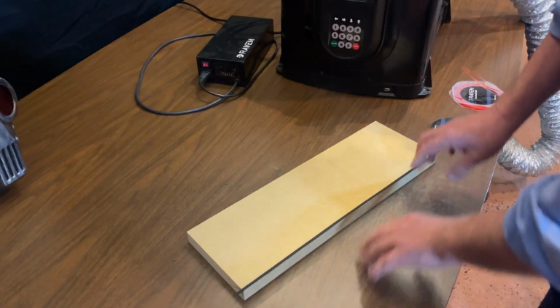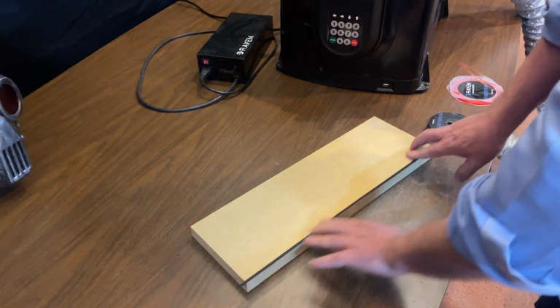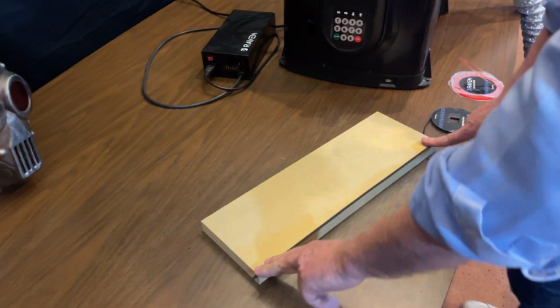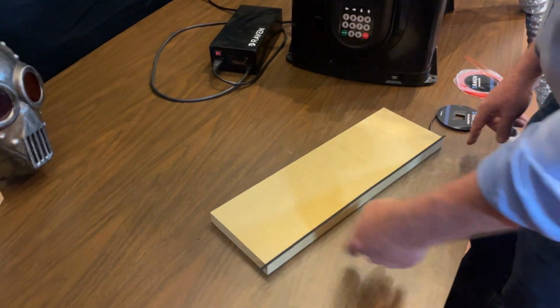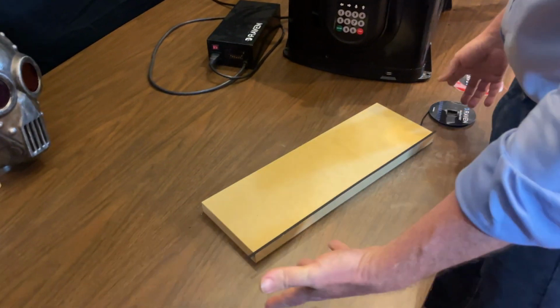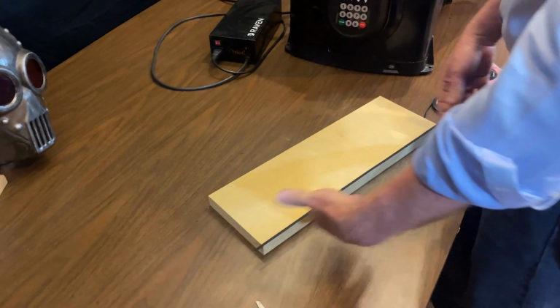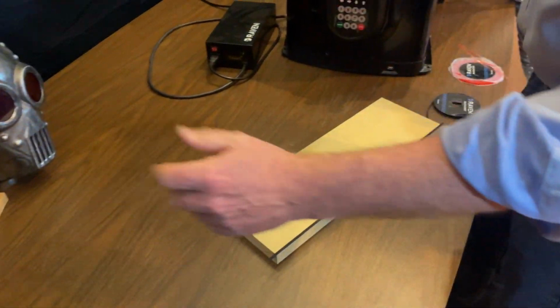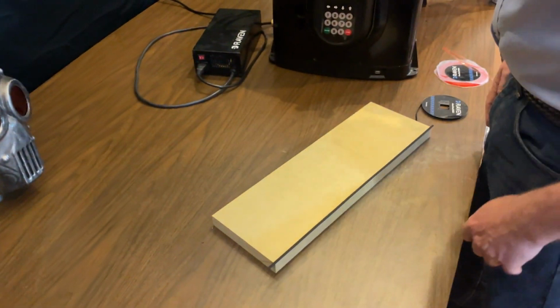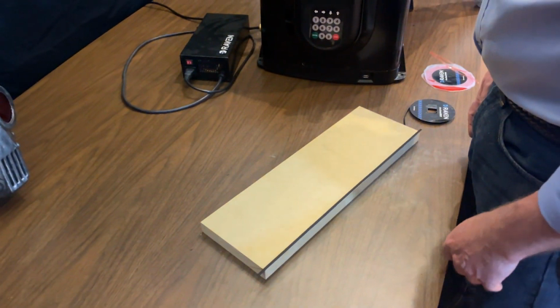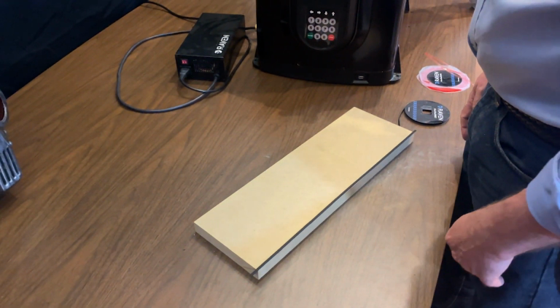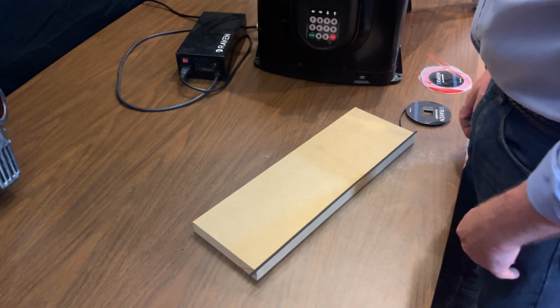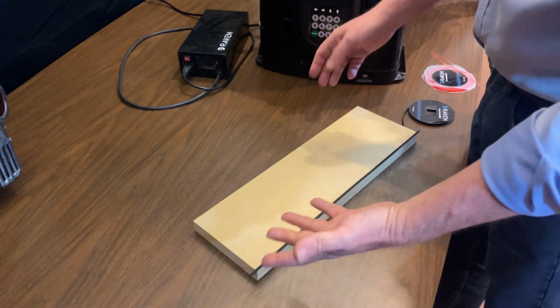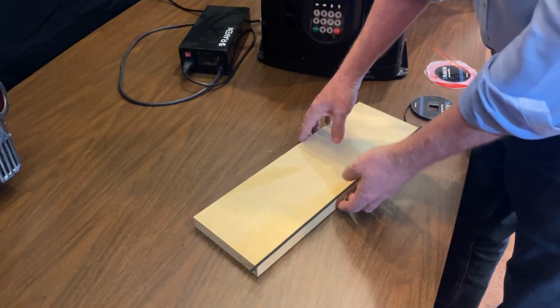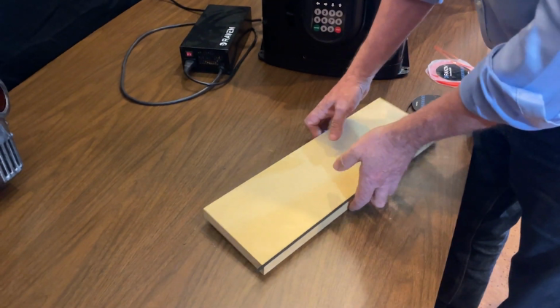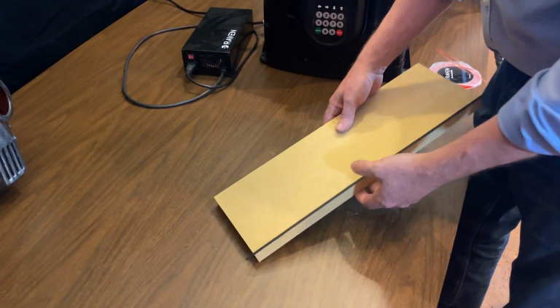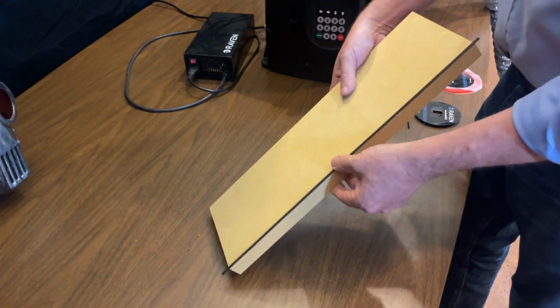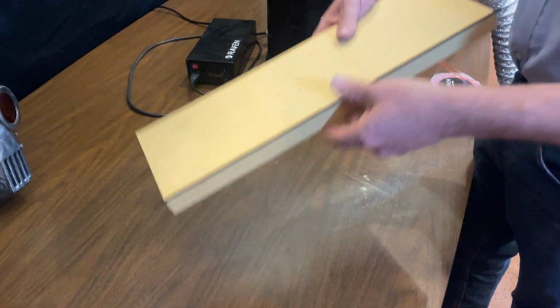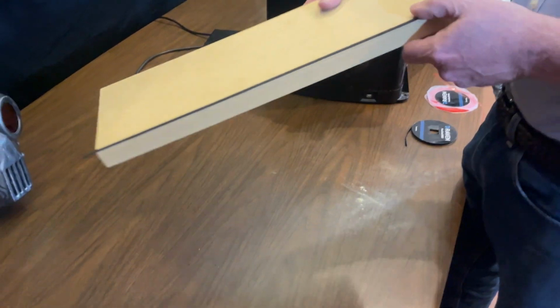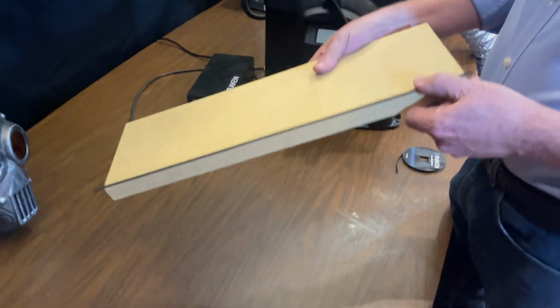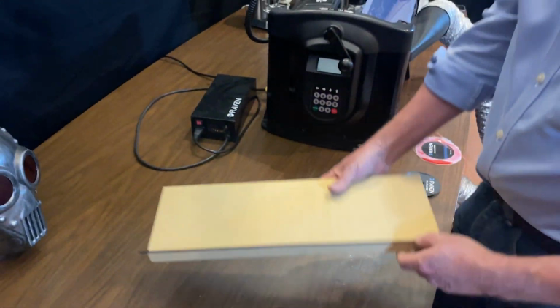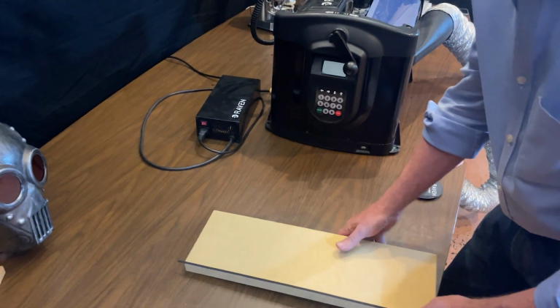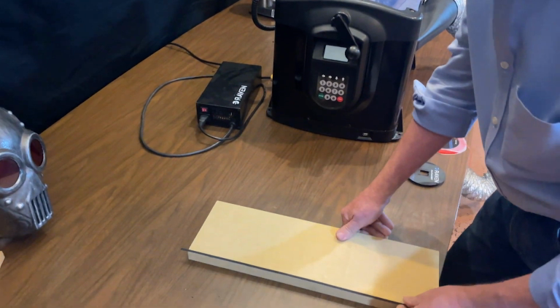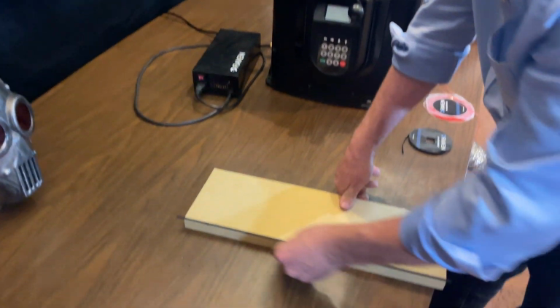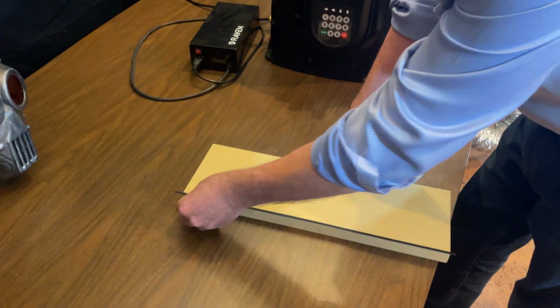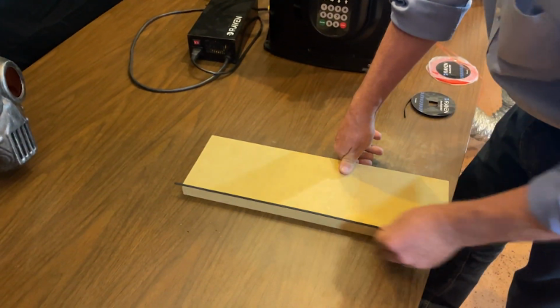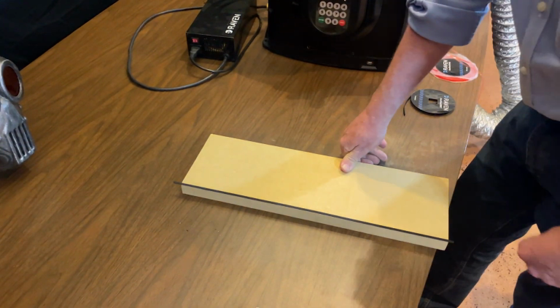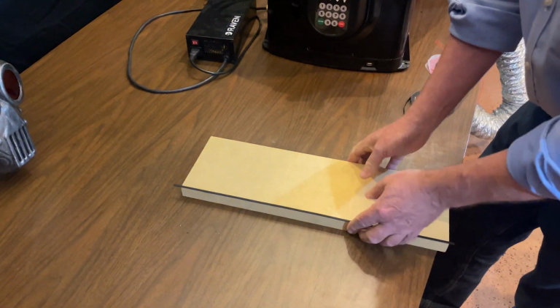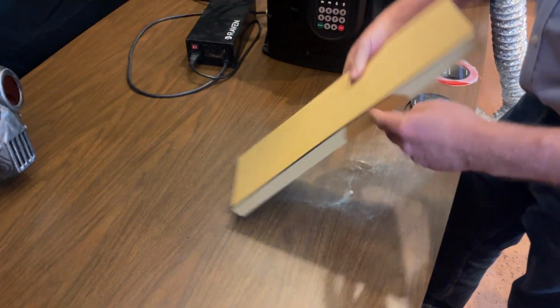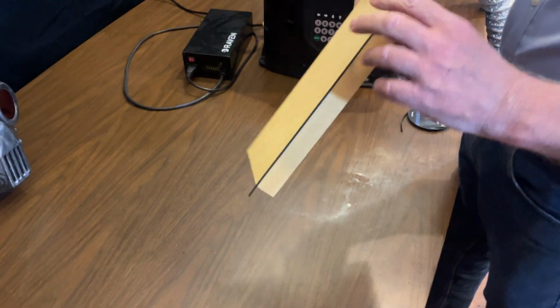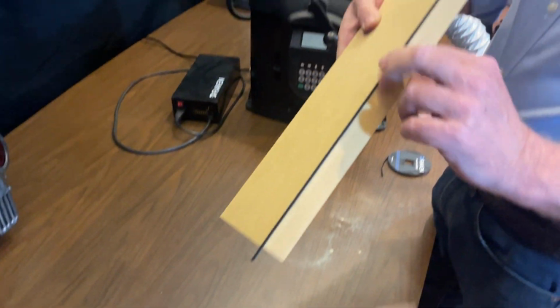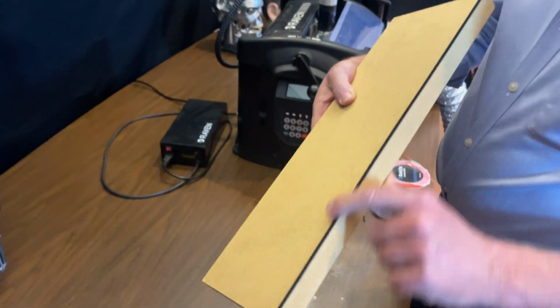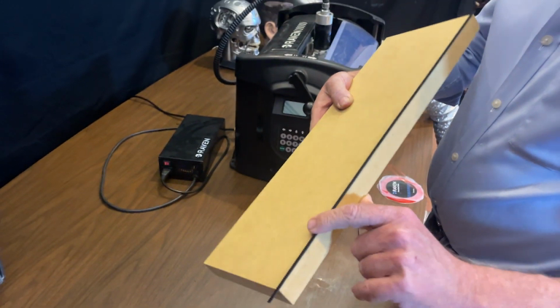There's no need to trim this precisely. You can leave it hanging over as long as it covers the bottom of the board. This is pressure sensitive, so just run your finger there and make sure that it's down — and then it's not going anywhere.